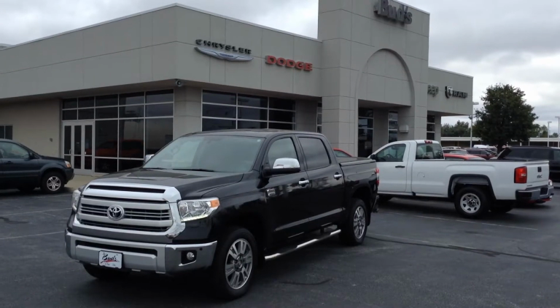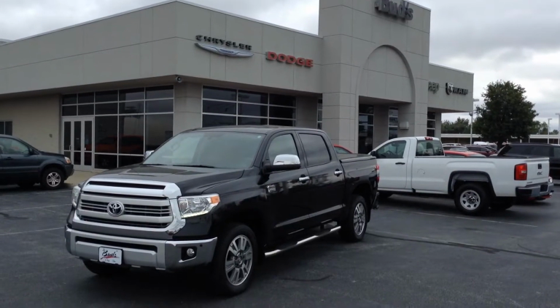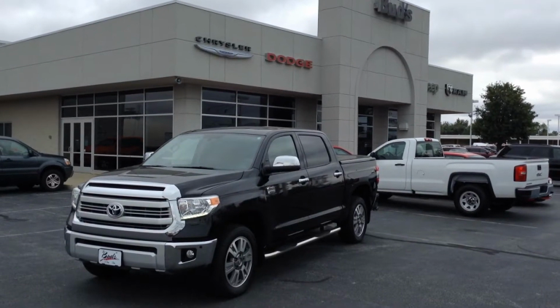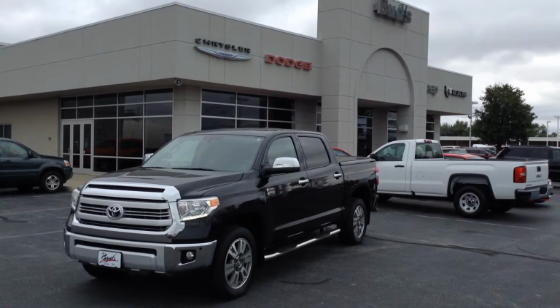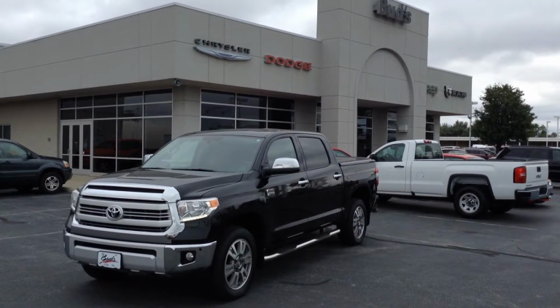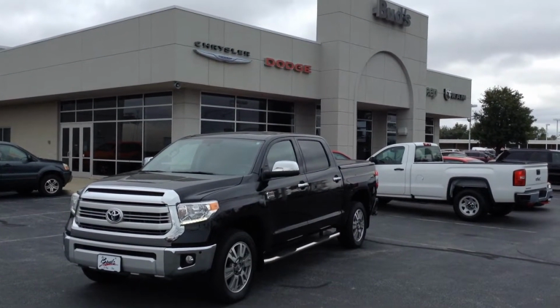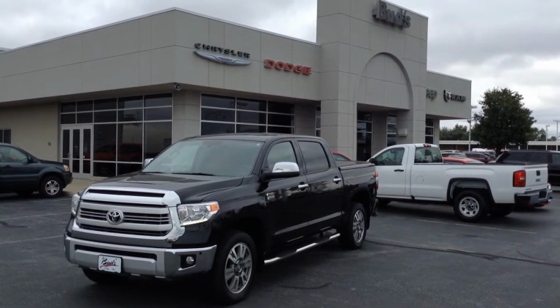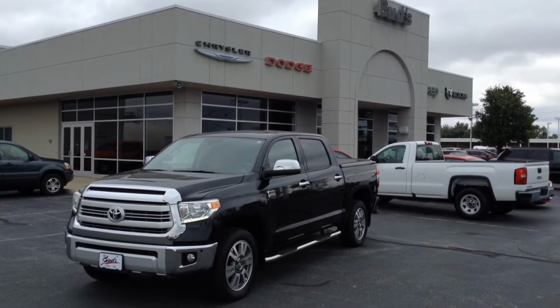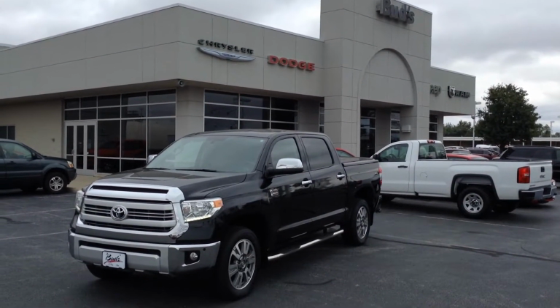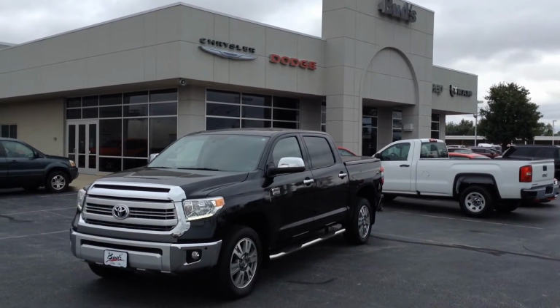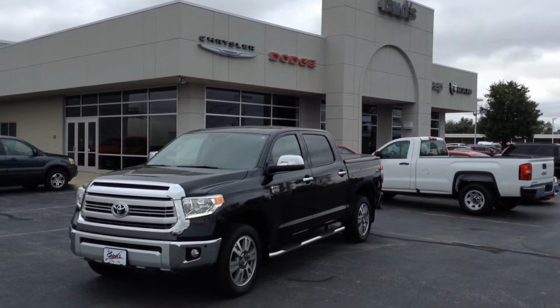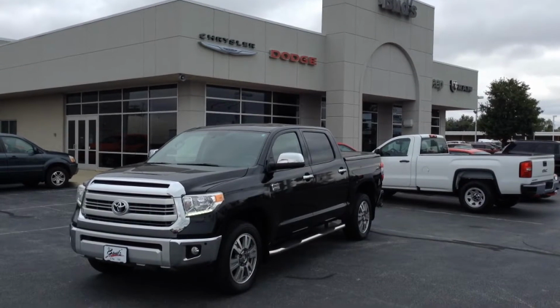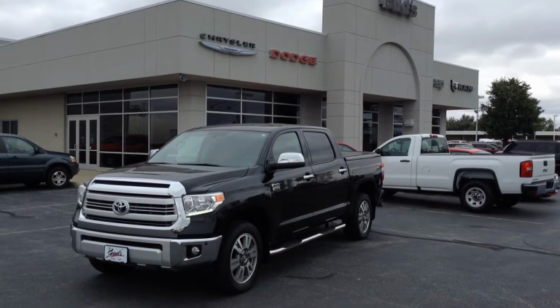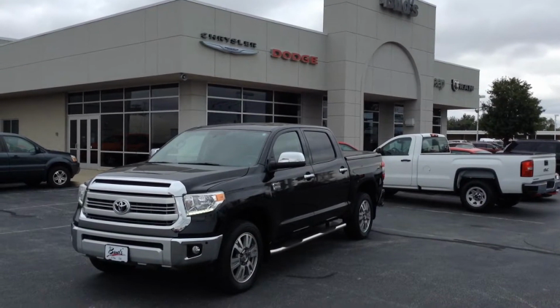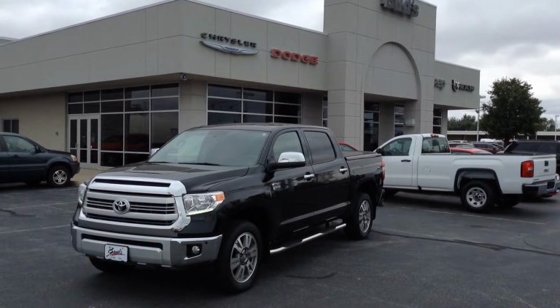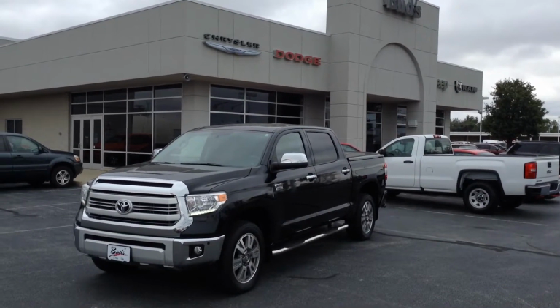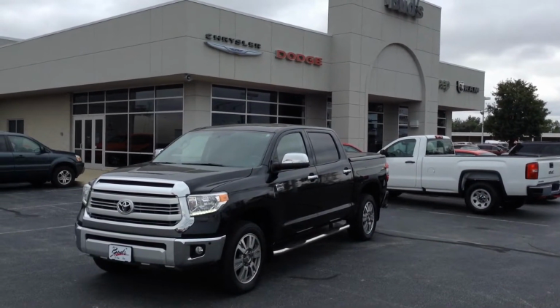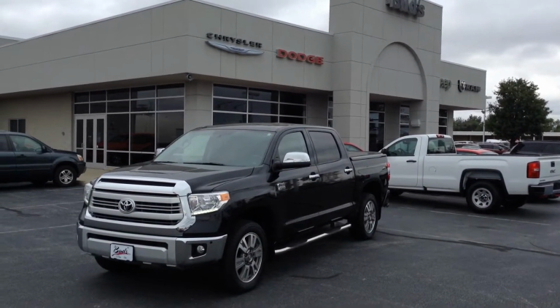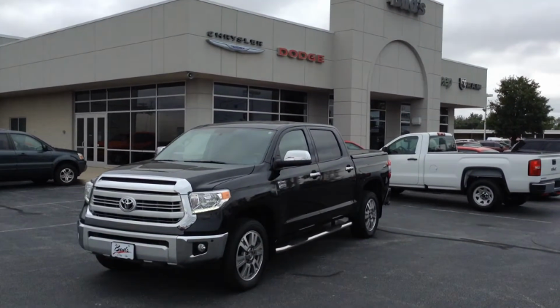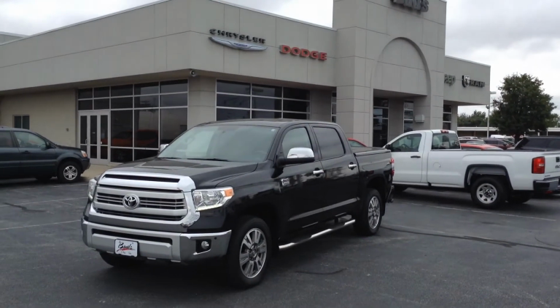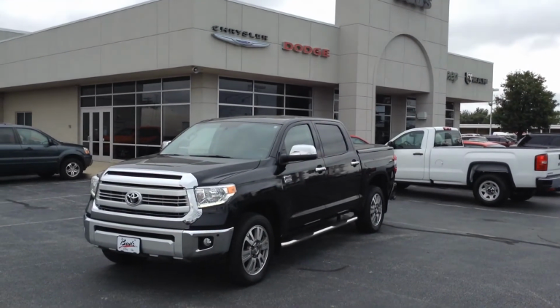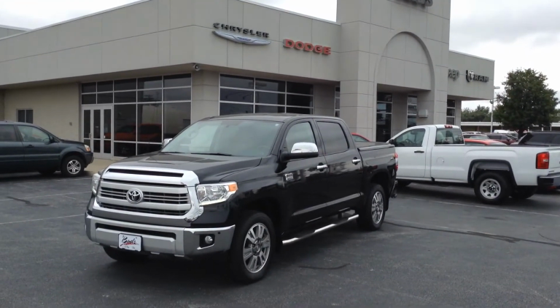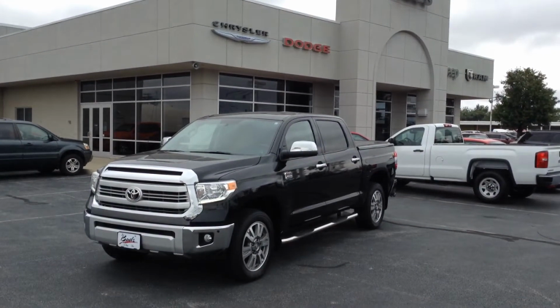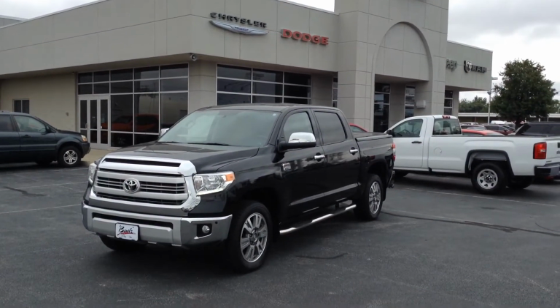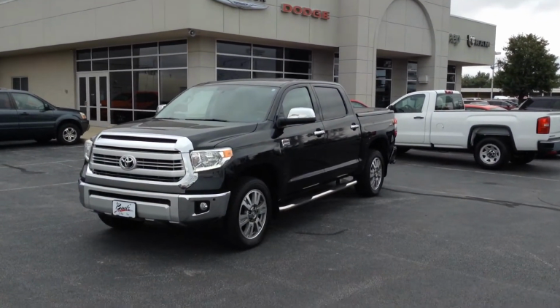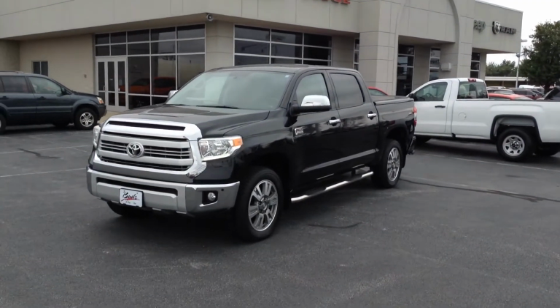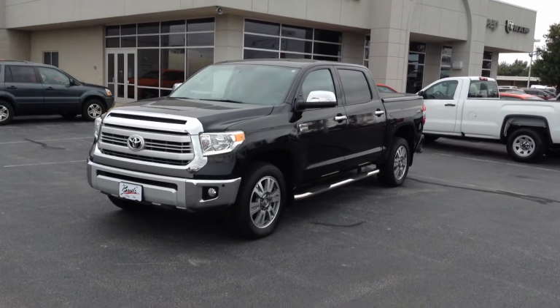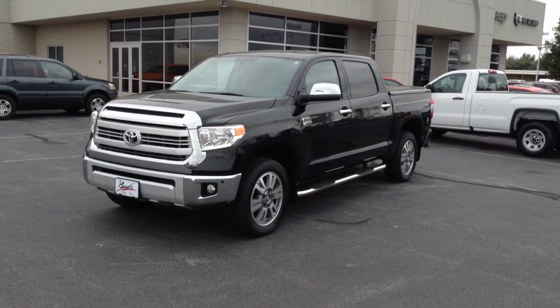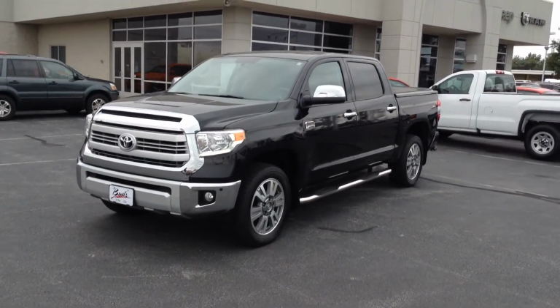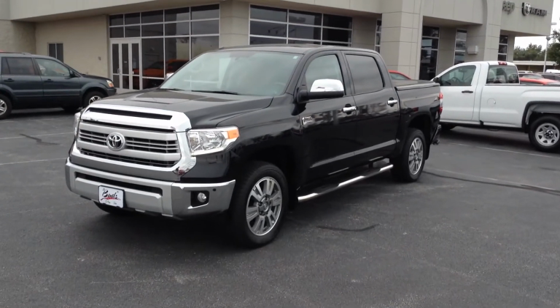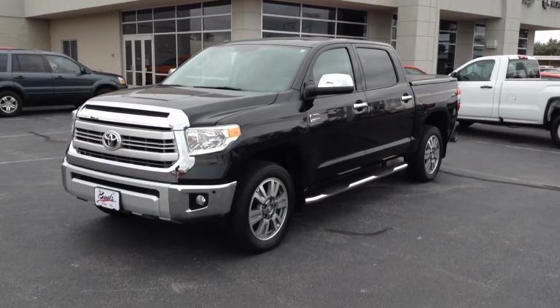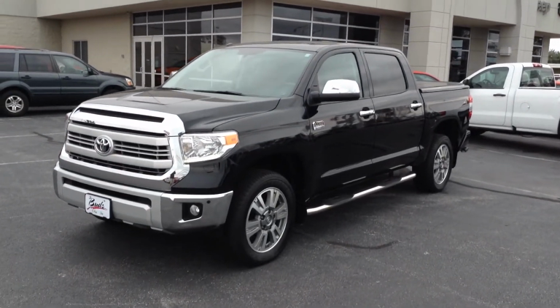Hello everybody, Buds Chrysler here in Saline, Ohio. Recent trade-in of a 2015 Toyota Tundra — 33,000 miles and it's a 1794 edition.